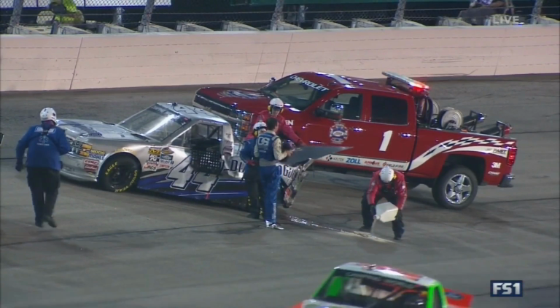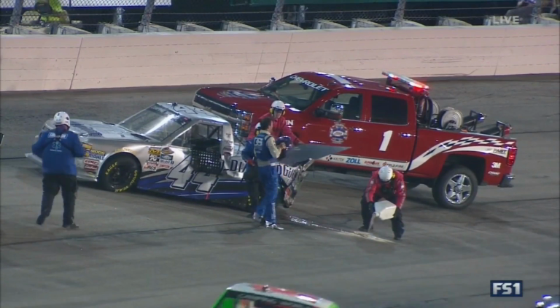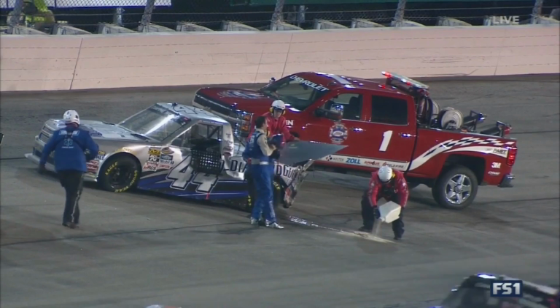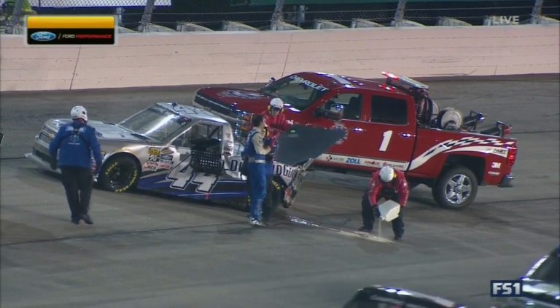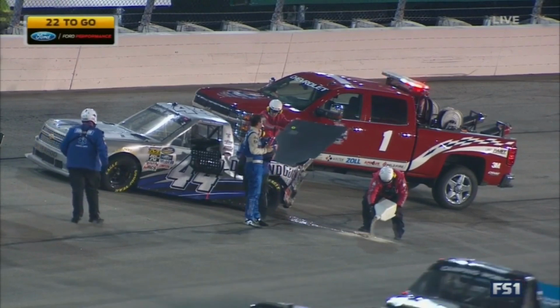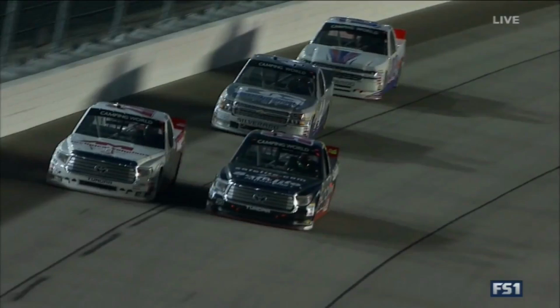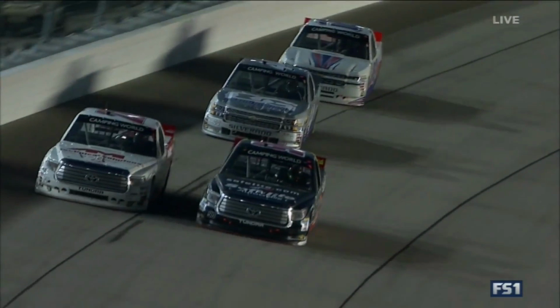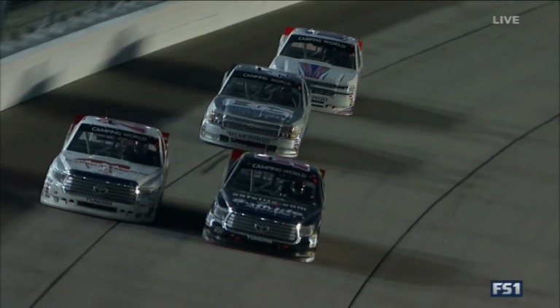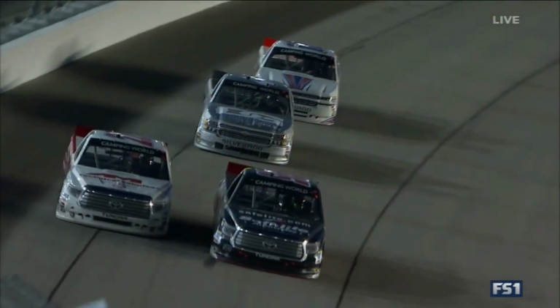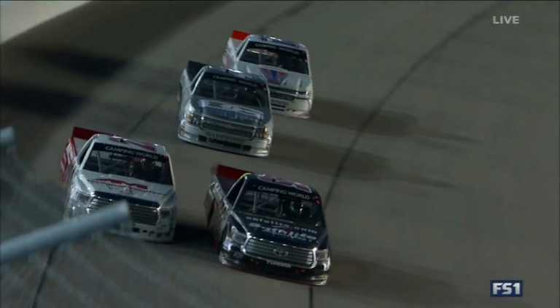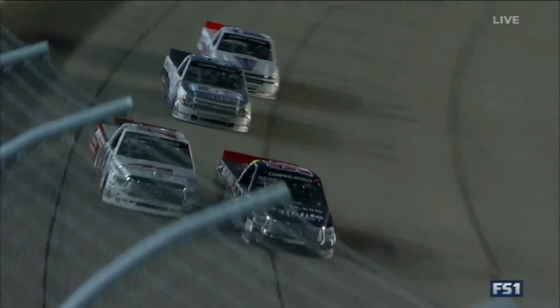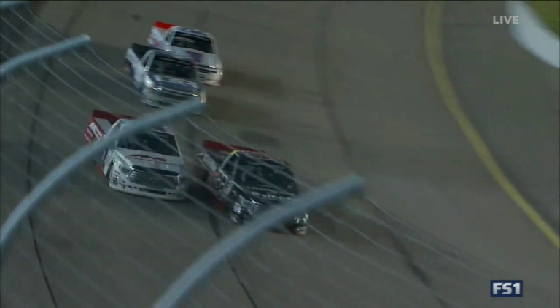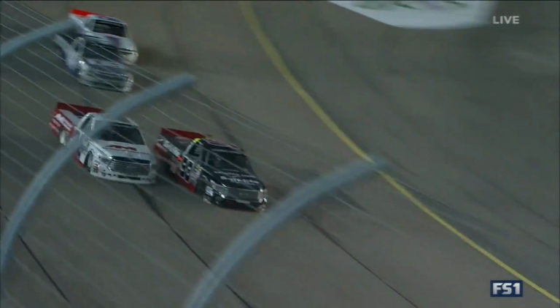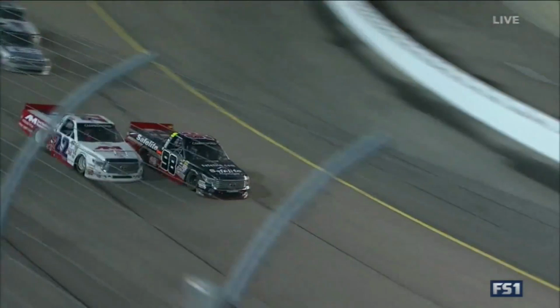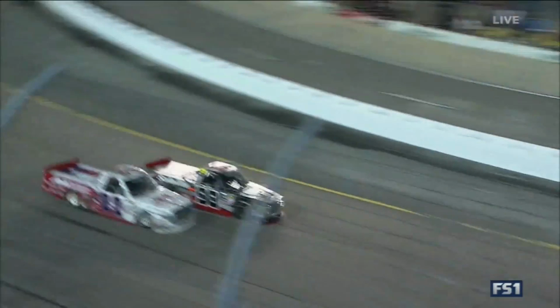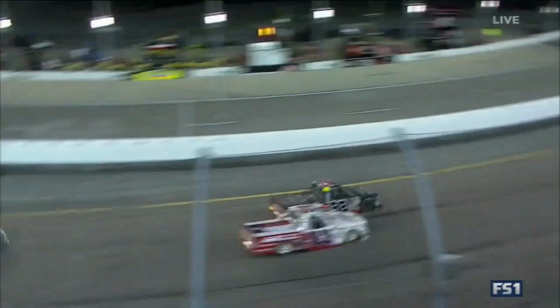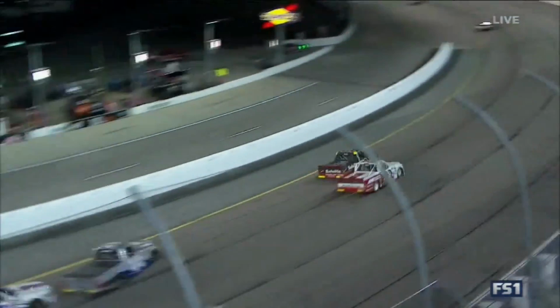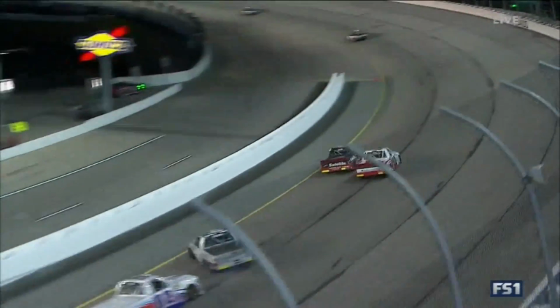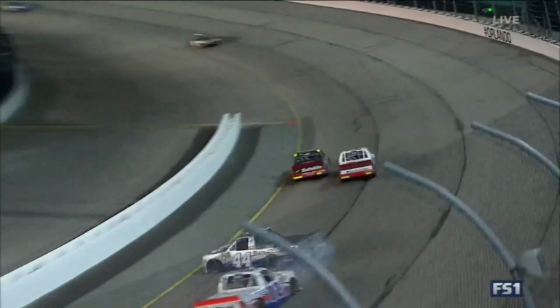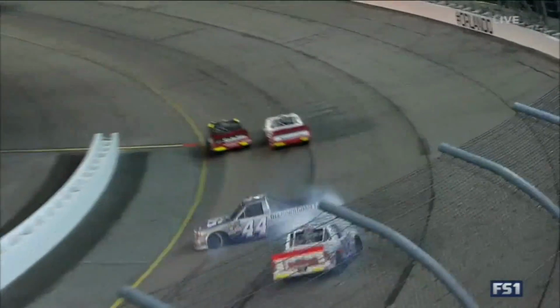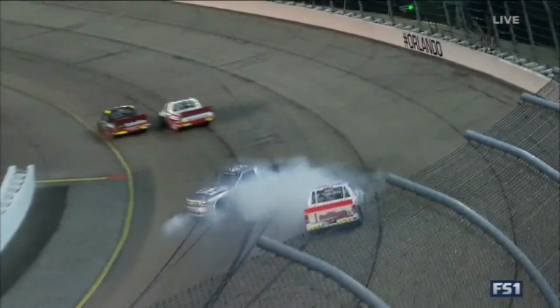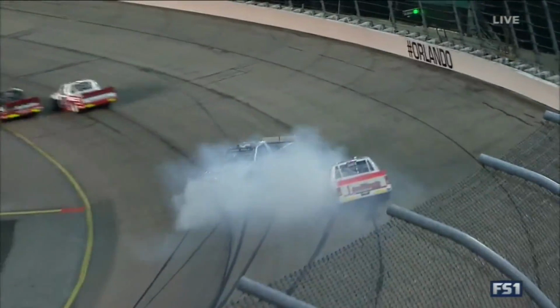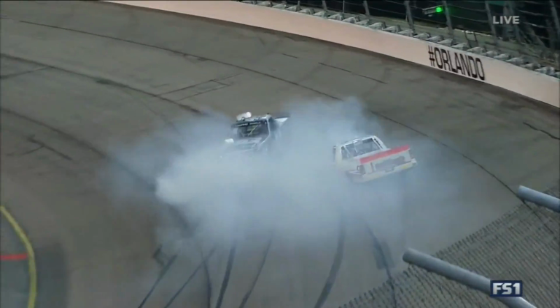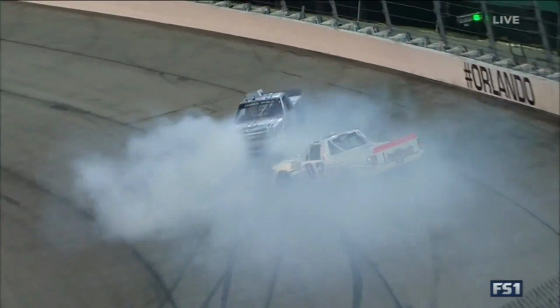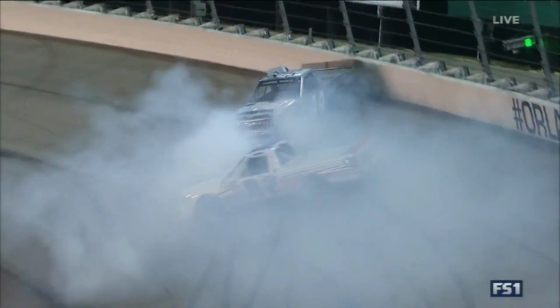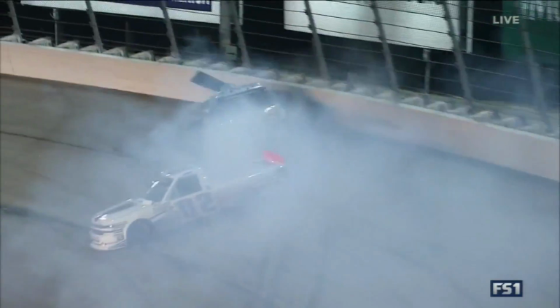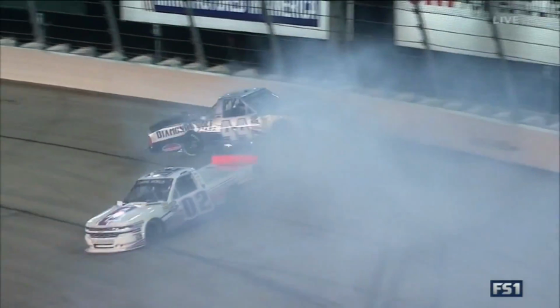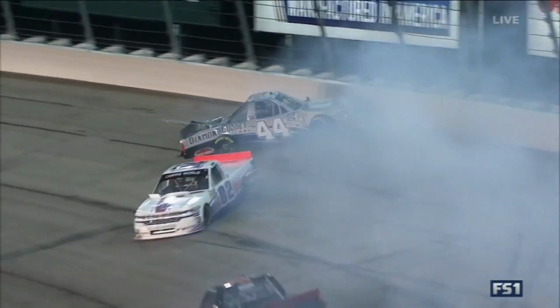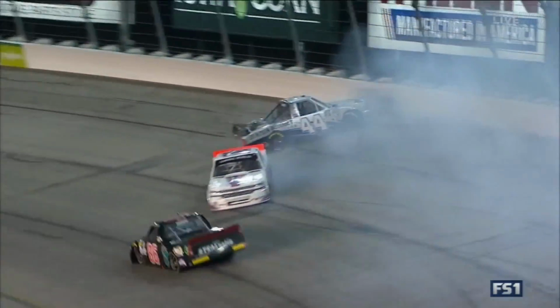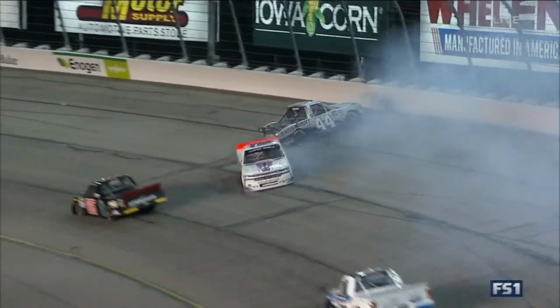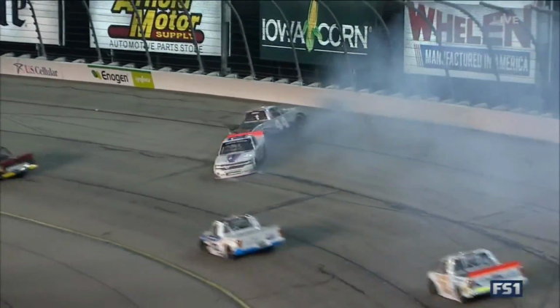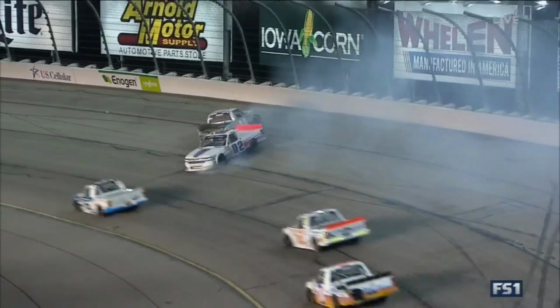A lot of fluid down on the racetrack as well. Looks like he just drives into the corner really deep — yeah, runs in the back of him. Martins didn't expect that for sure.